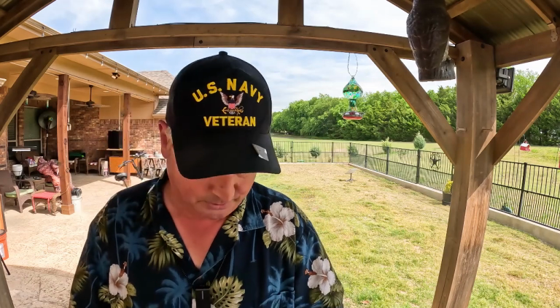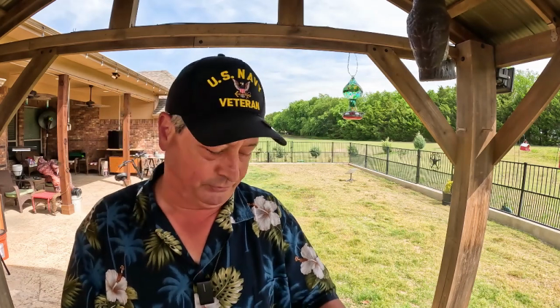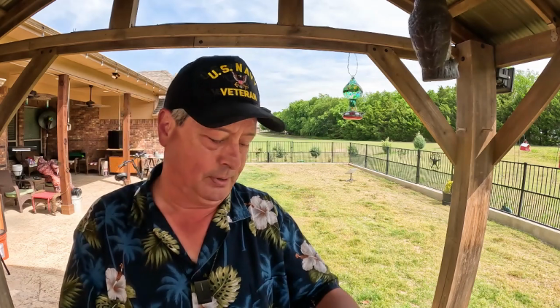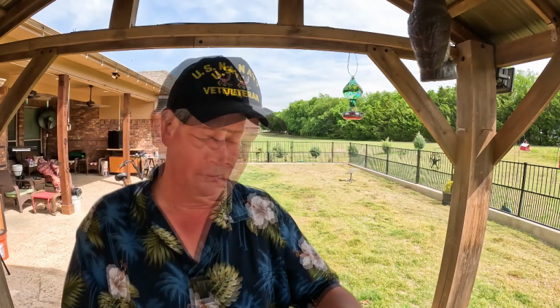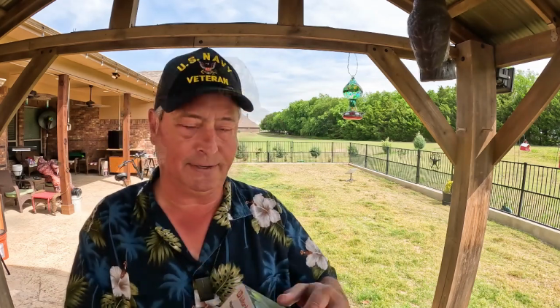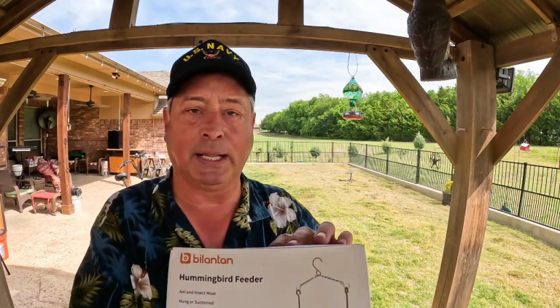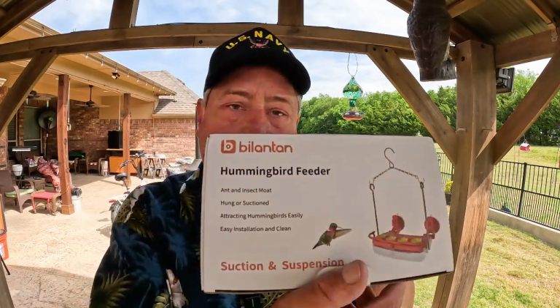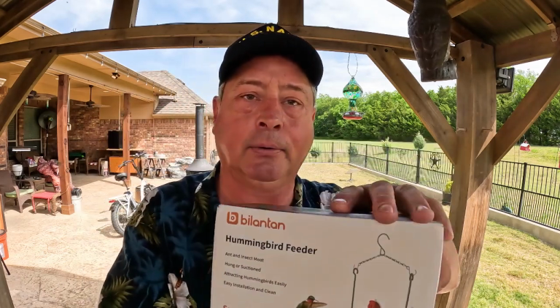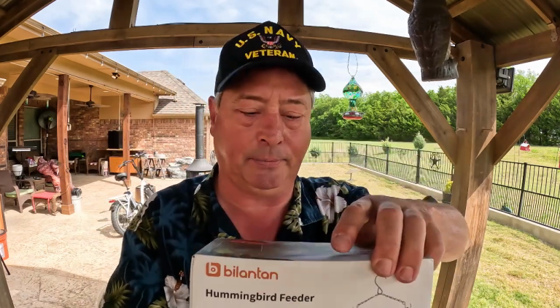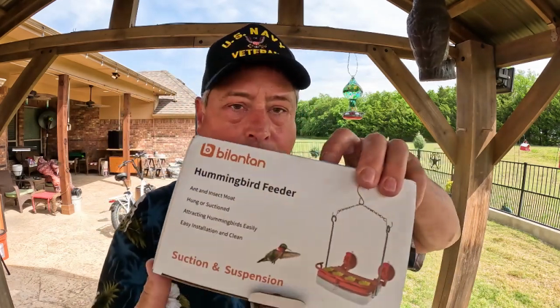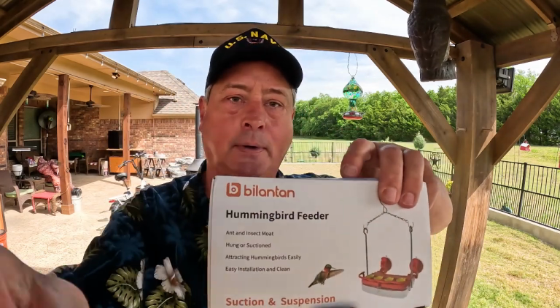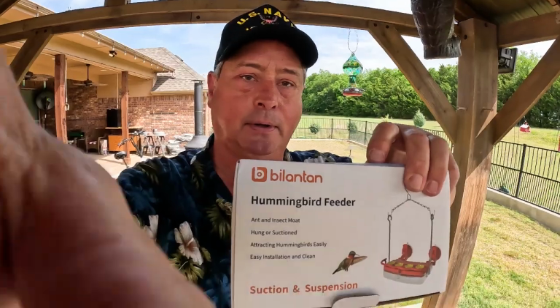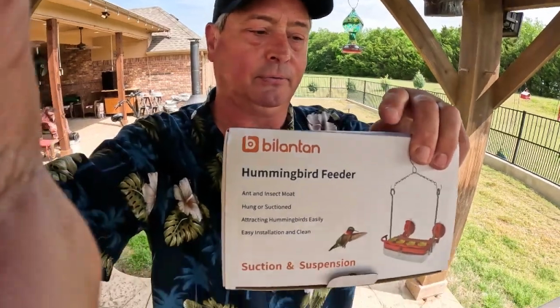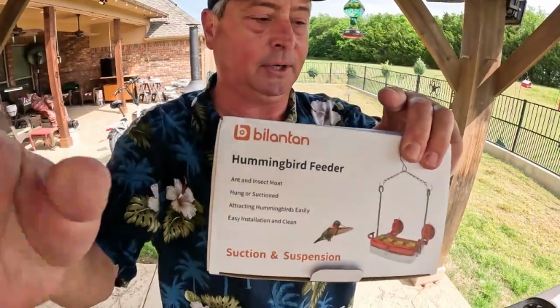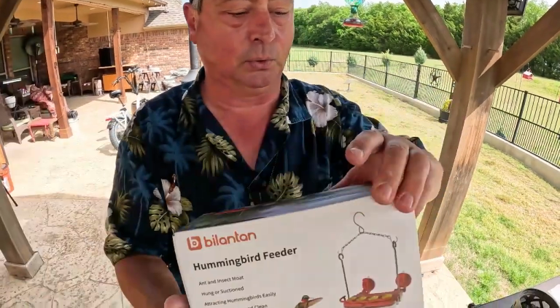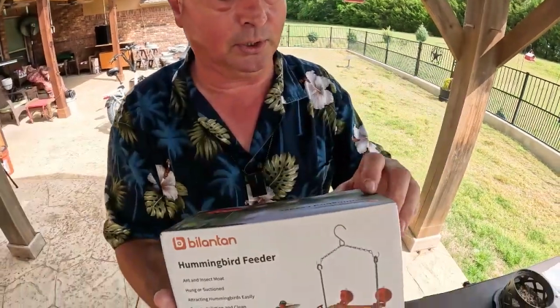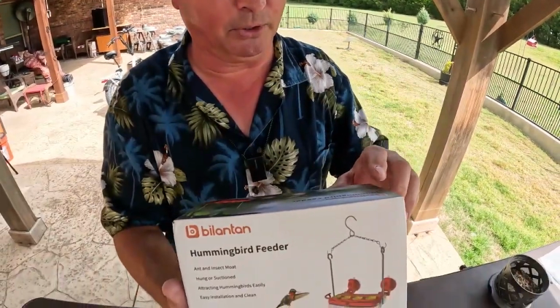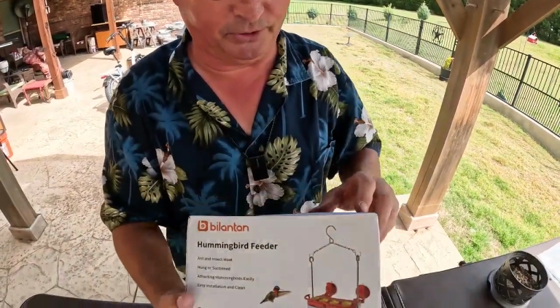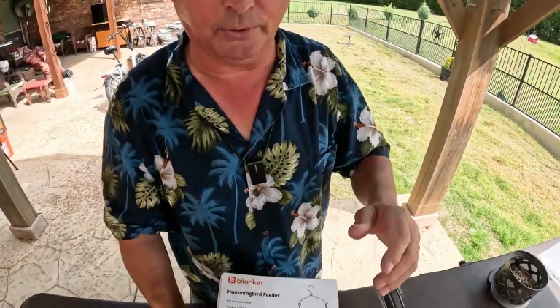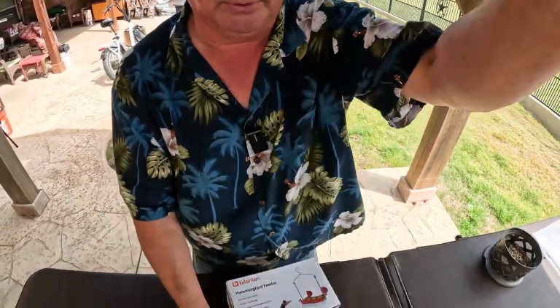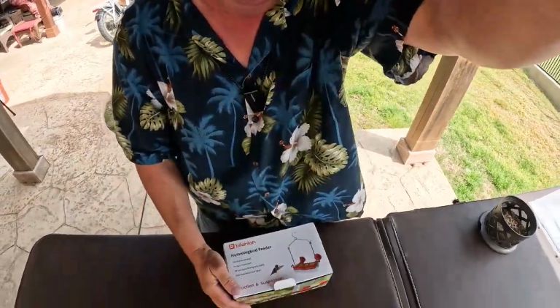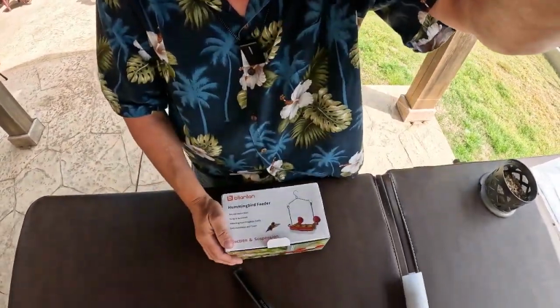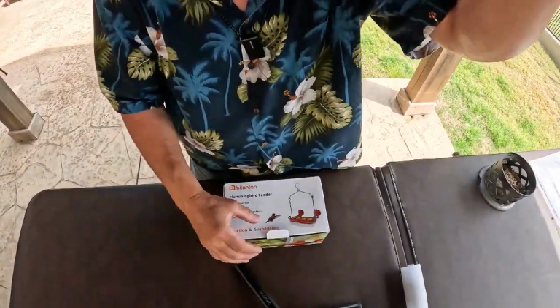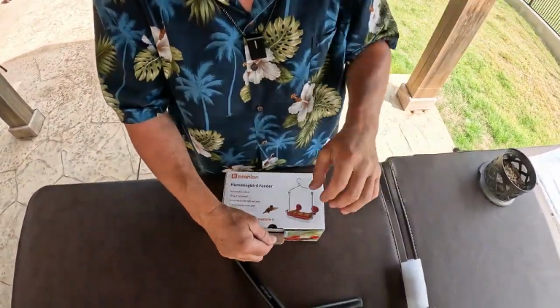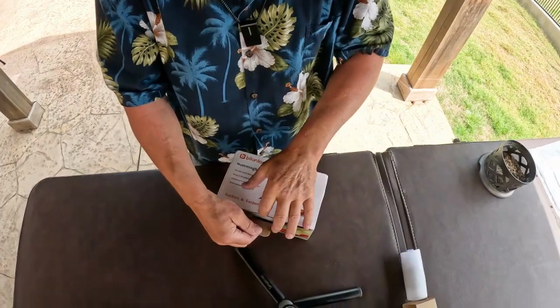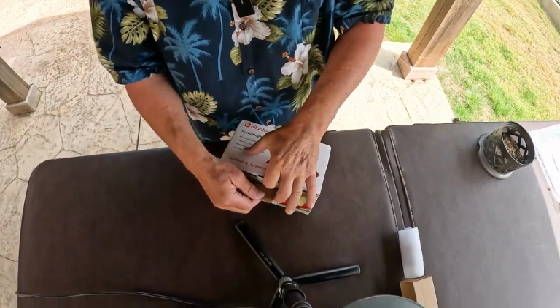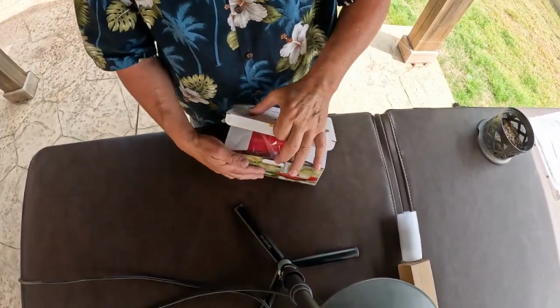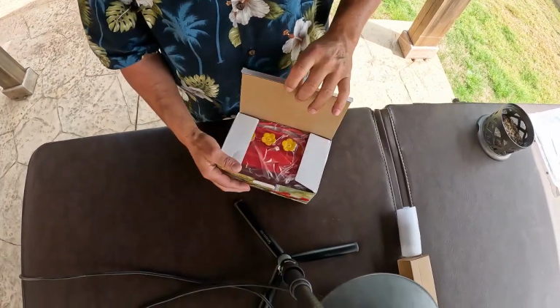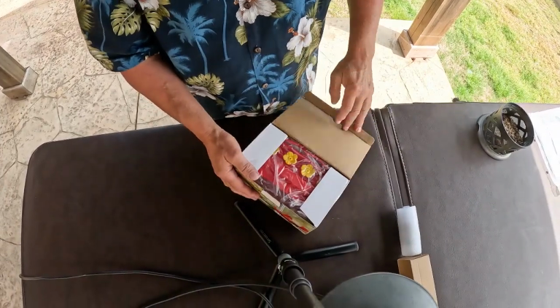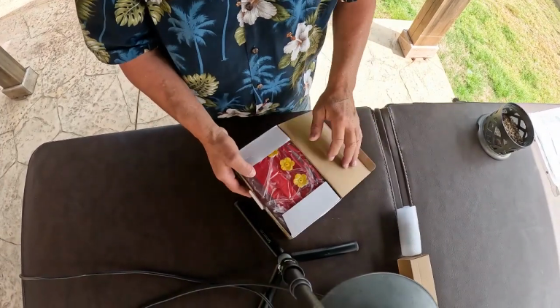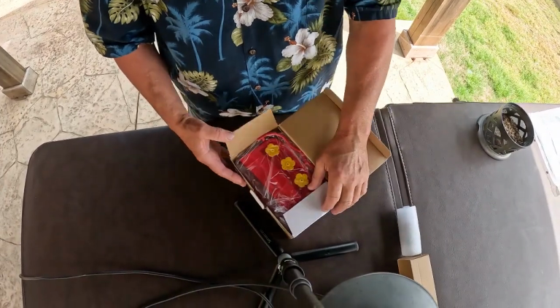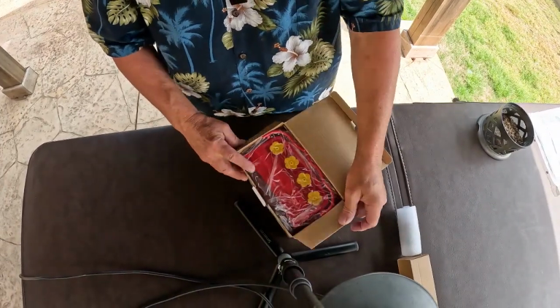Hummingbirds actually eat like a third of their weight — don't quote me on this — but they eat a lot of mosquitoes, so you want to have them coming around. Our next sponsor is Bill and Bill, and this is a cool hummingbird feeder that has two ways to display it.